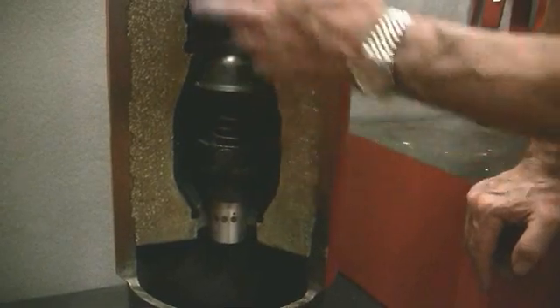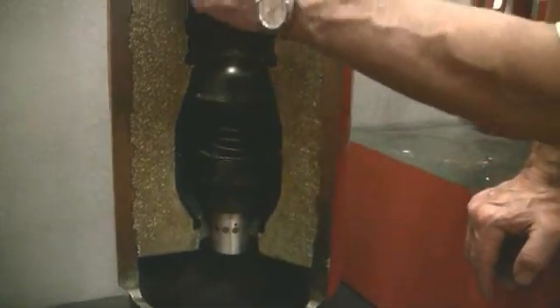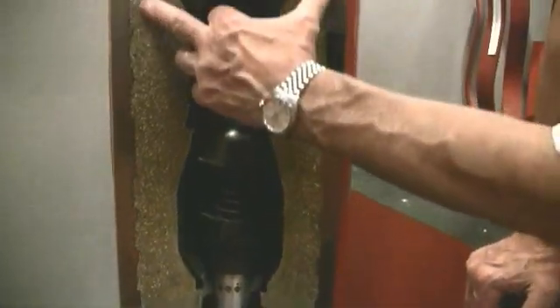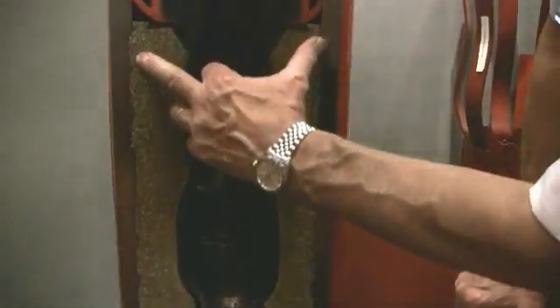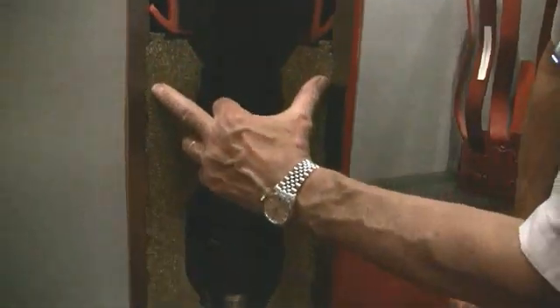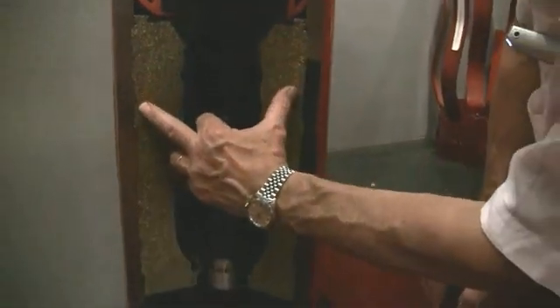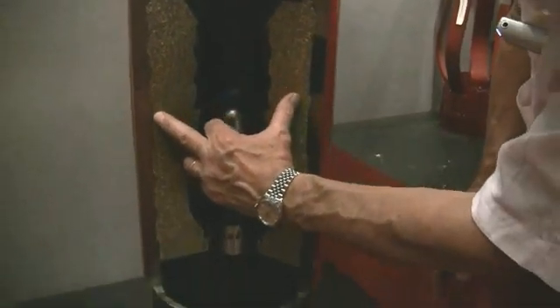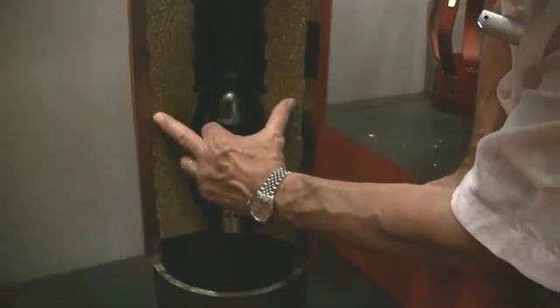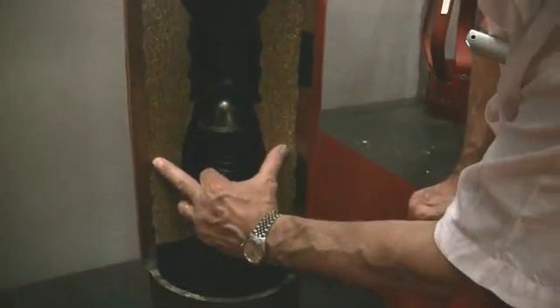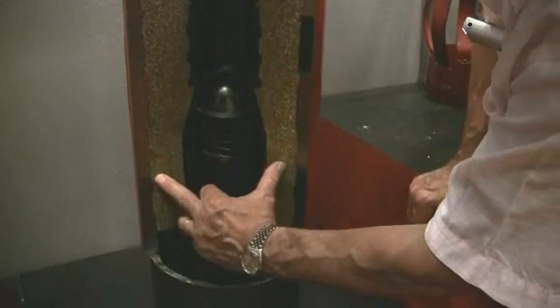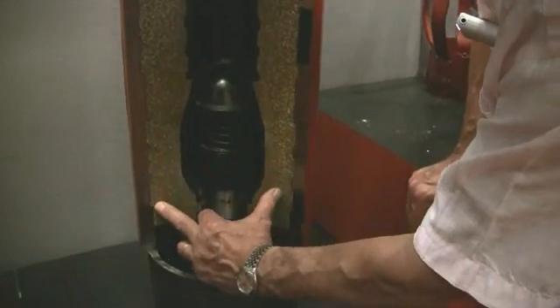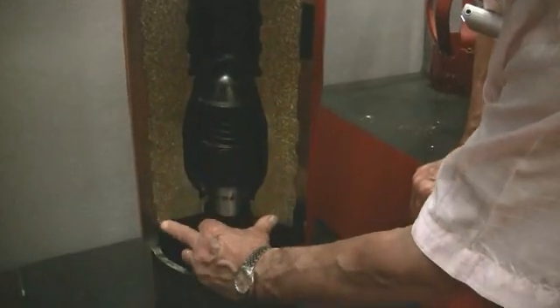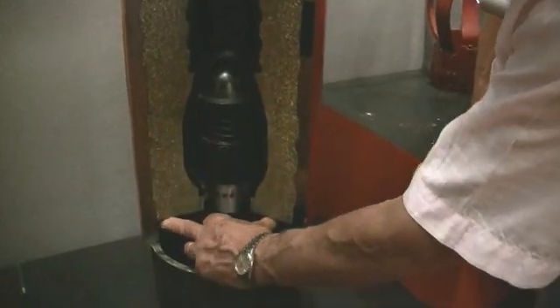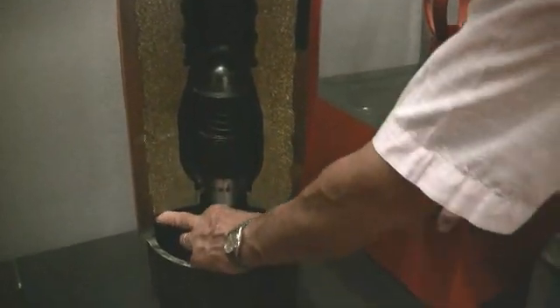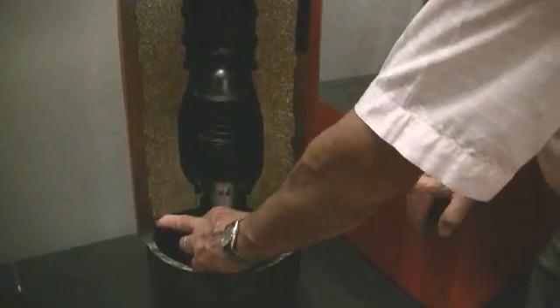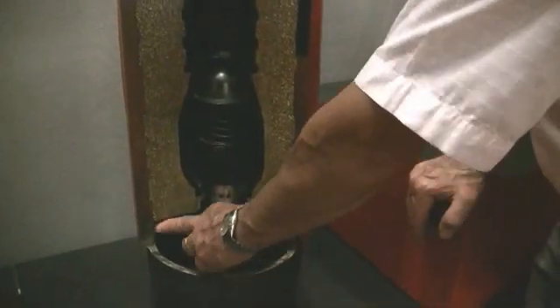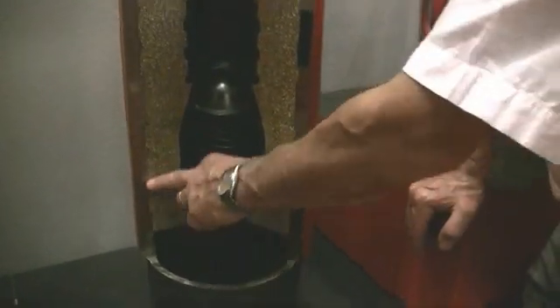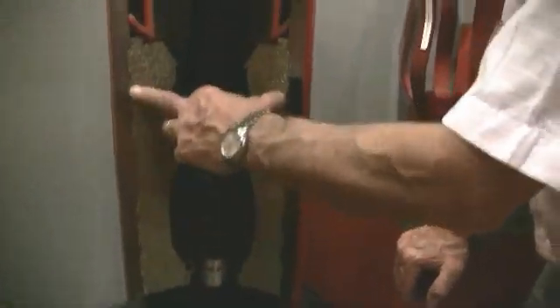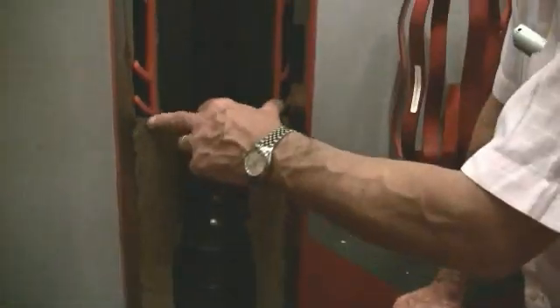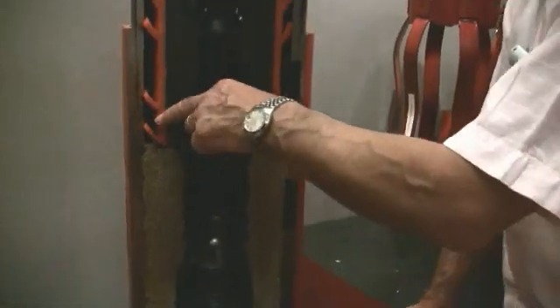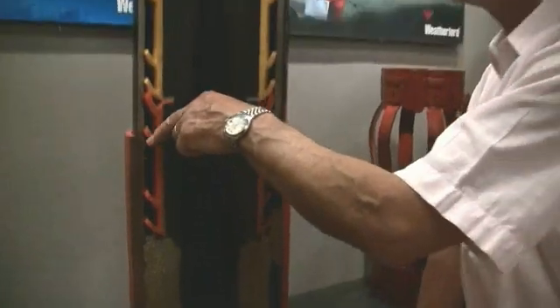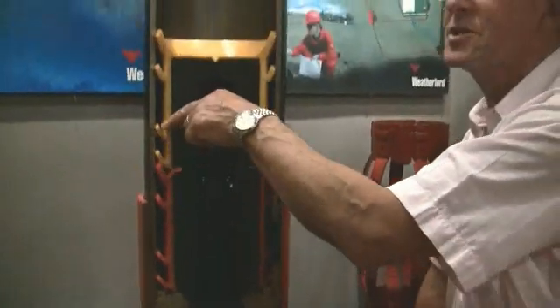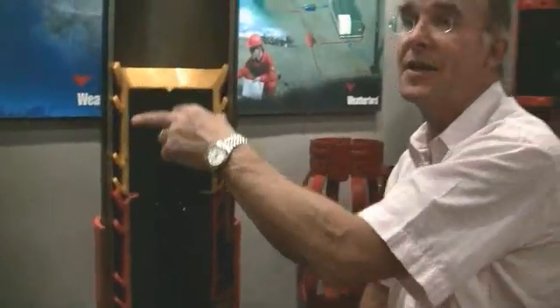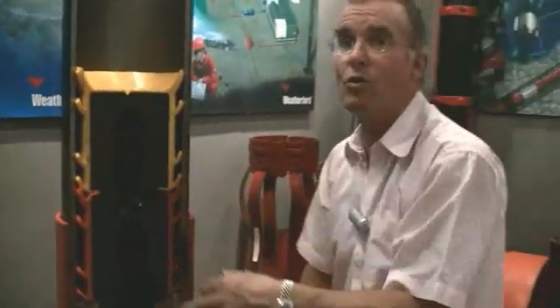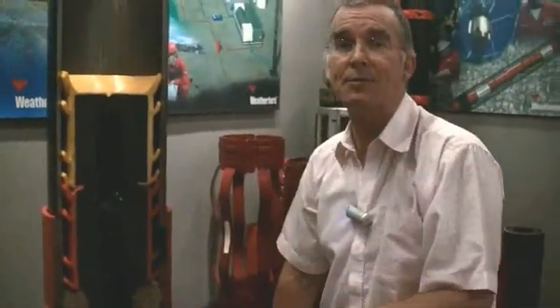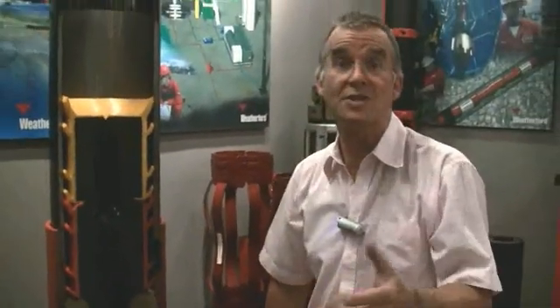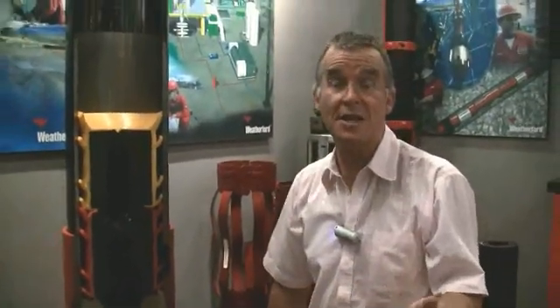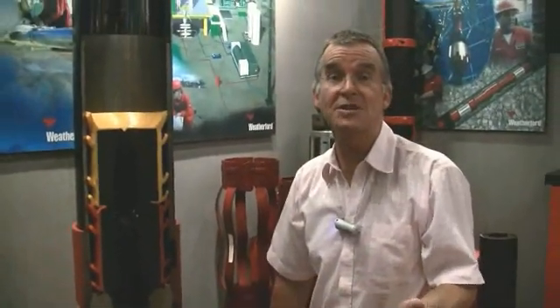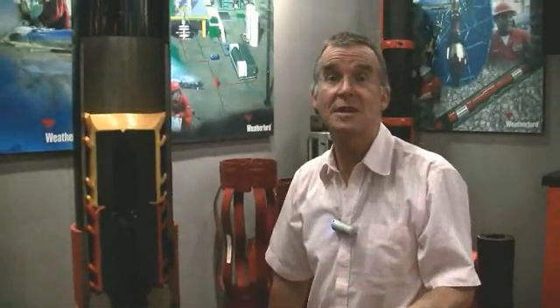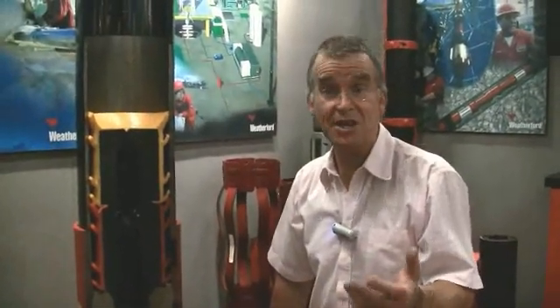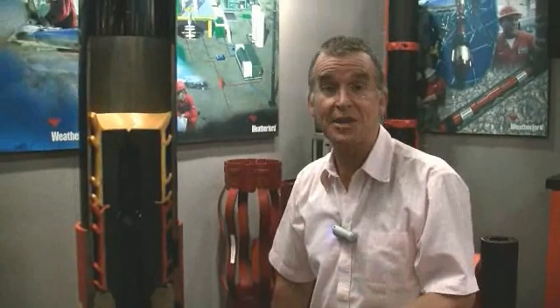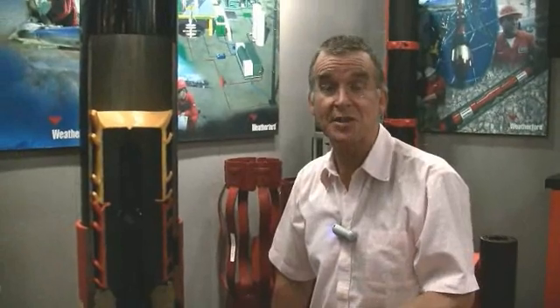So we drill everything out right the way down here, and when we're ready at the bottom, we have drilled out the entire float collar and the two plugs, and they all end up in the mud as cuttings back at surface.